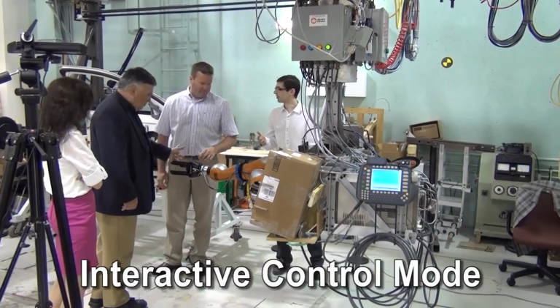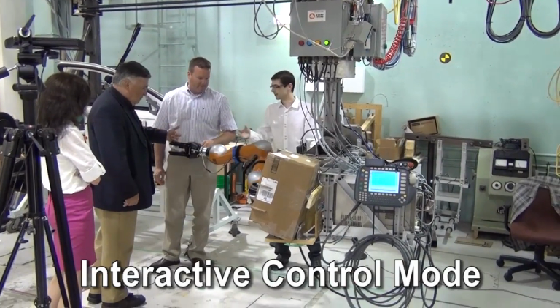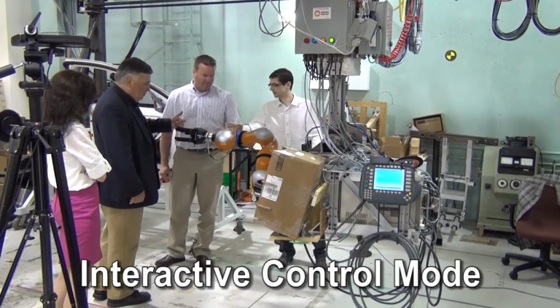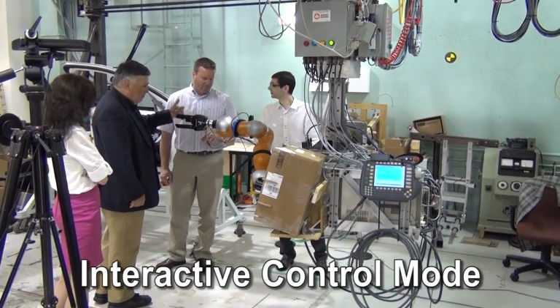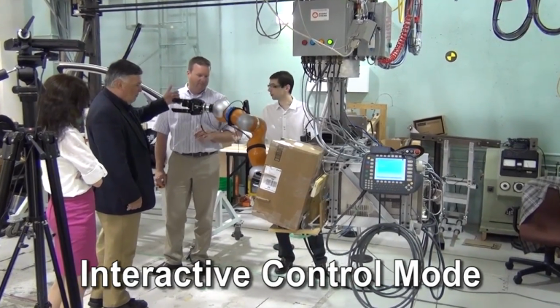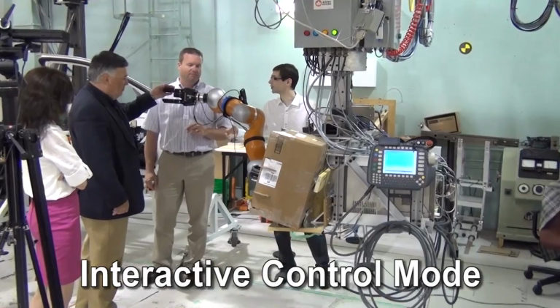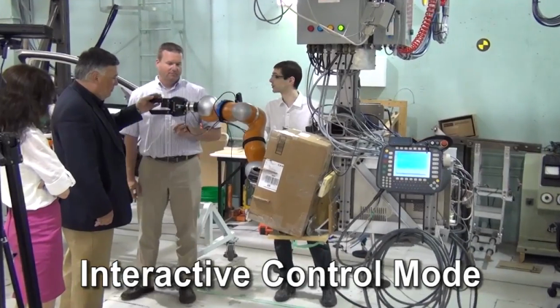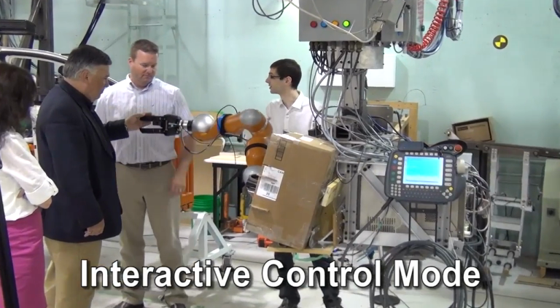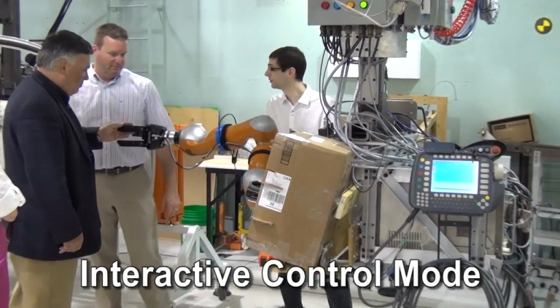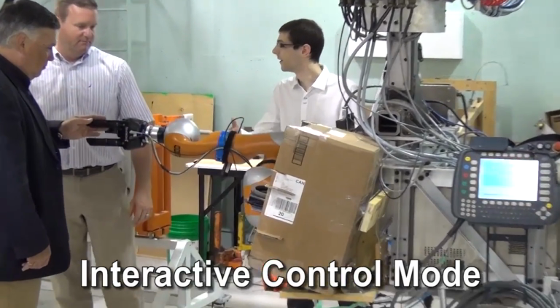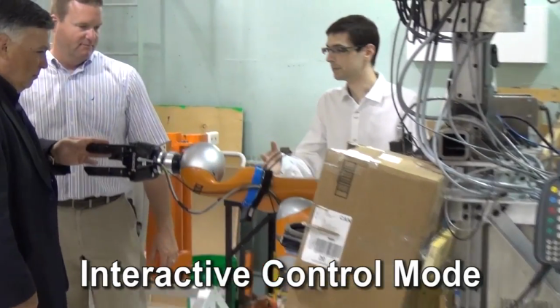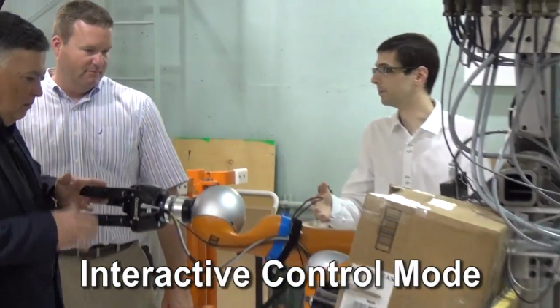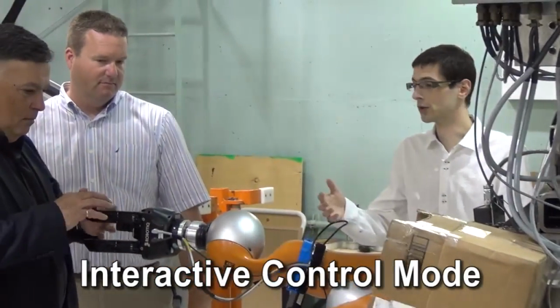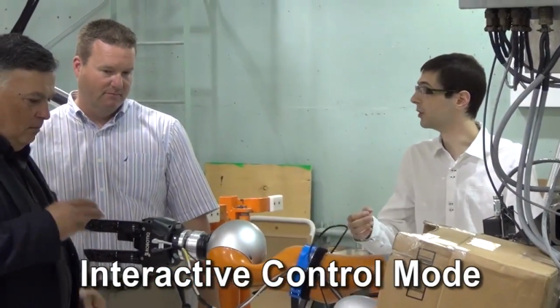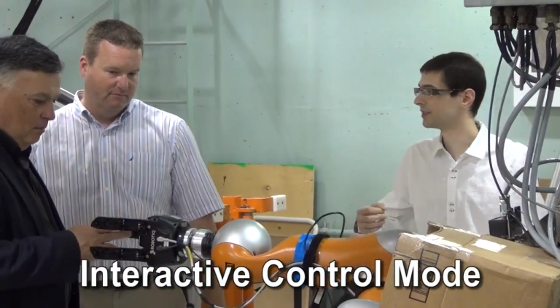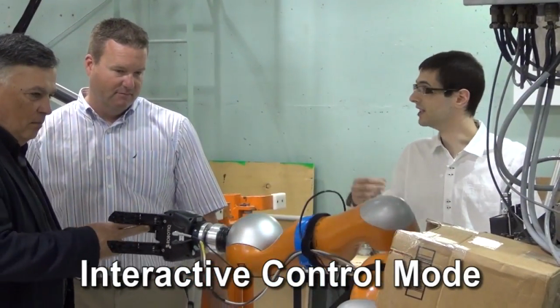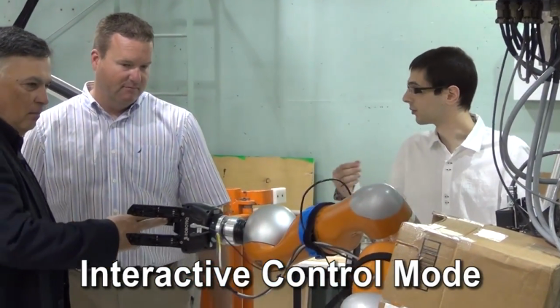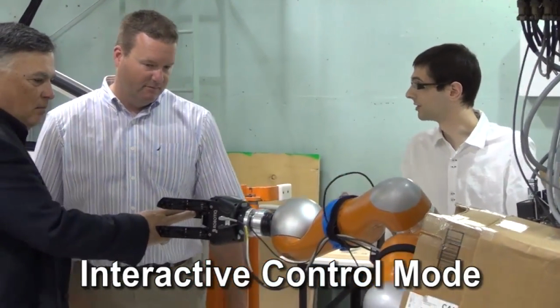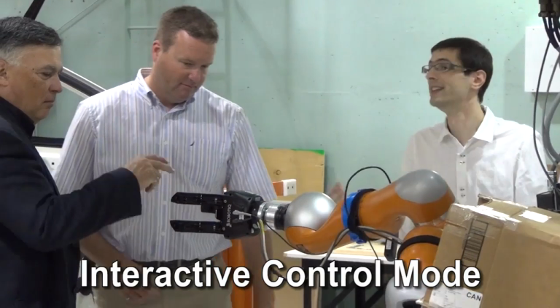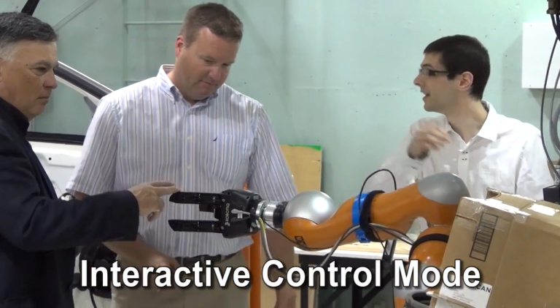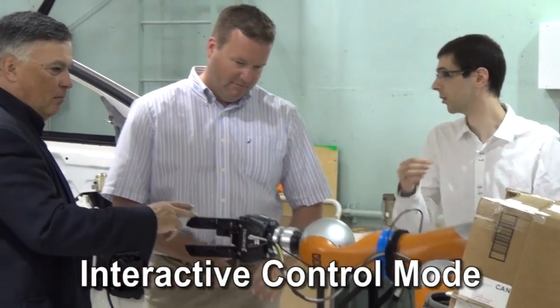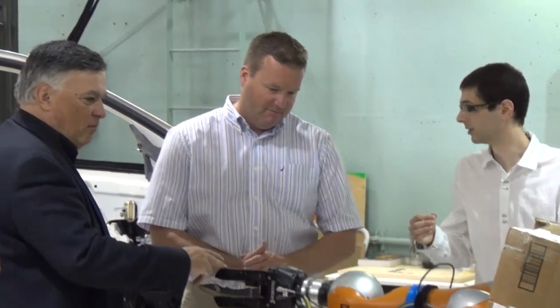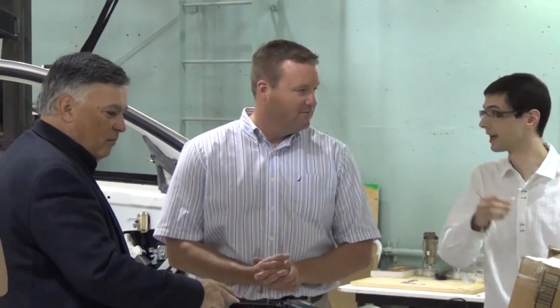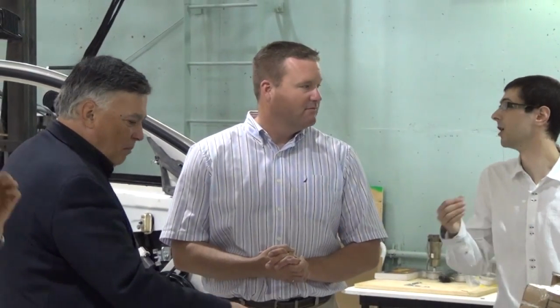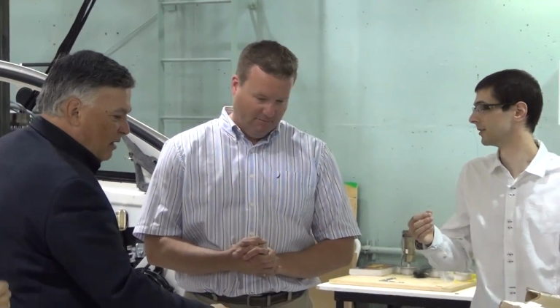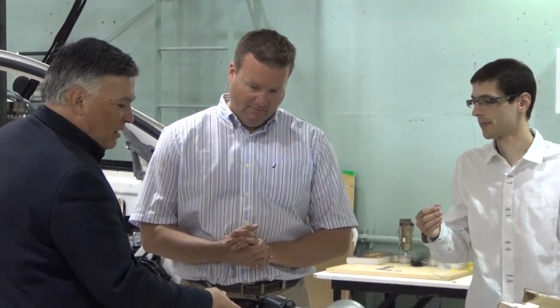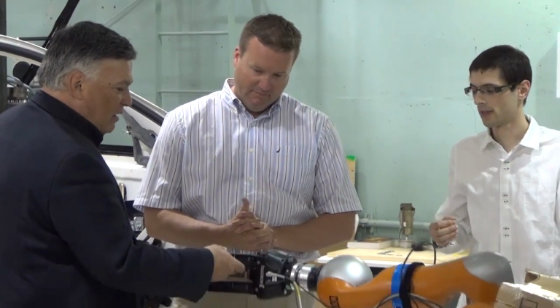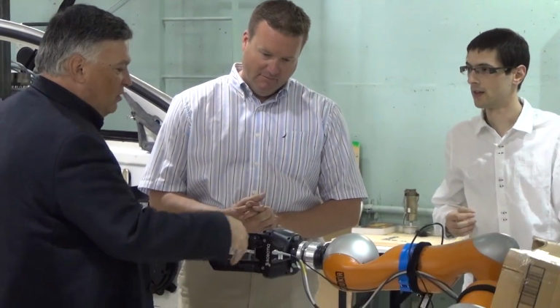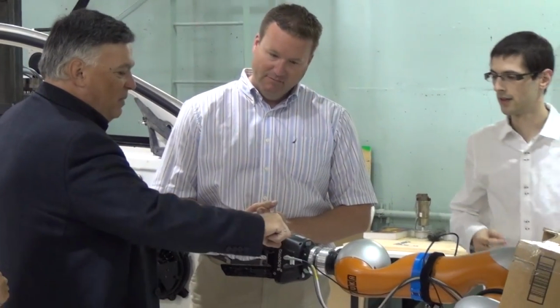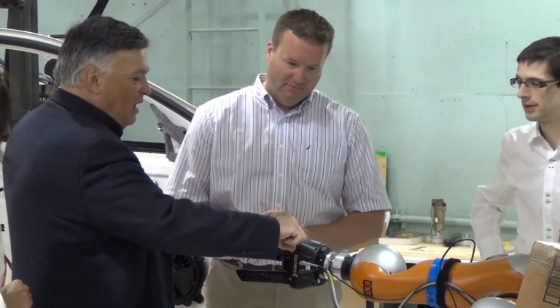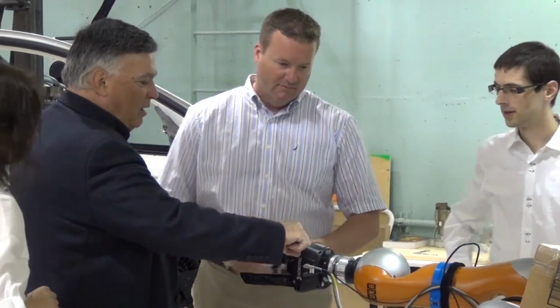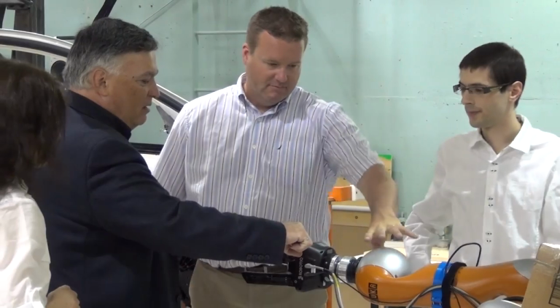Work had also been done to improve the physical human-robot interaction element of the system, where we enabled users to interactively and intuitively control the robot's position through virtual viscous damping of coordinated robot and gantry behaviors.